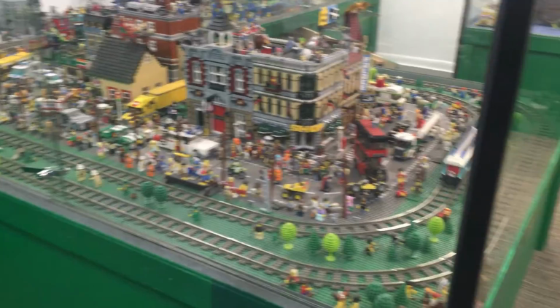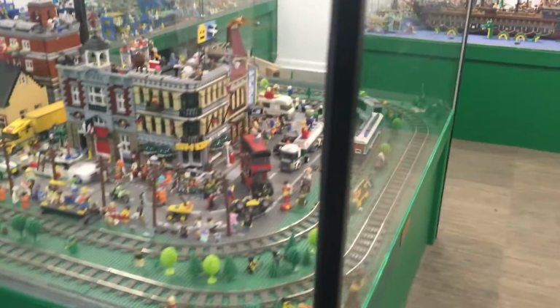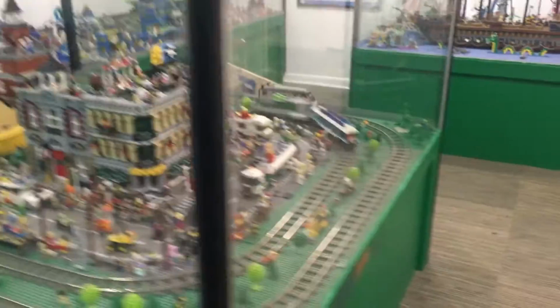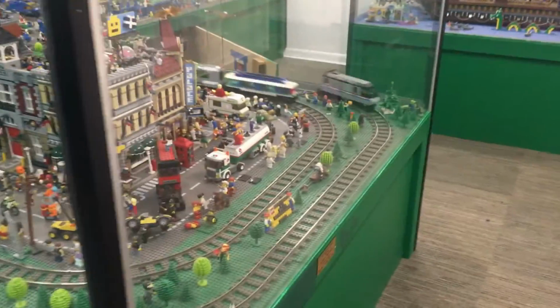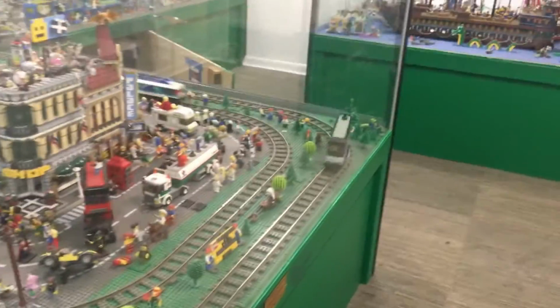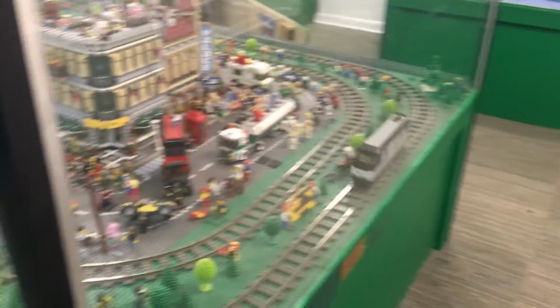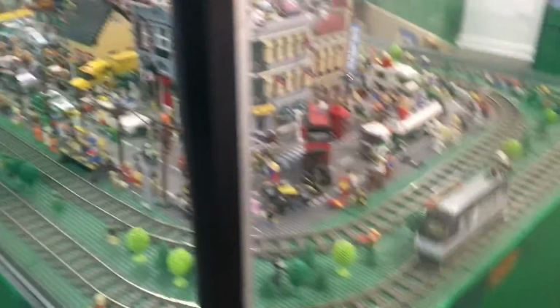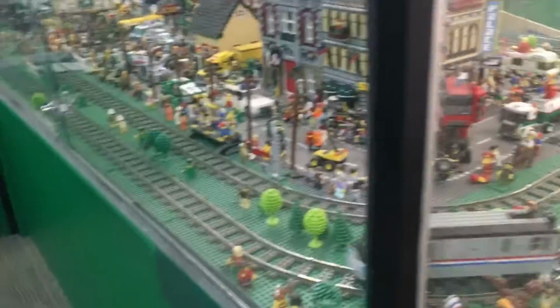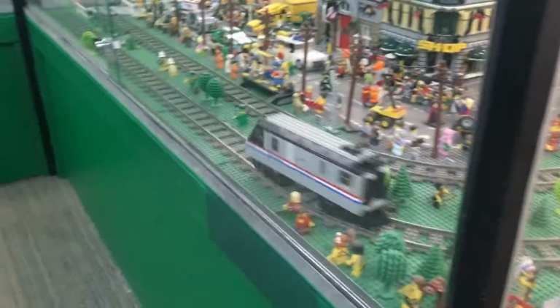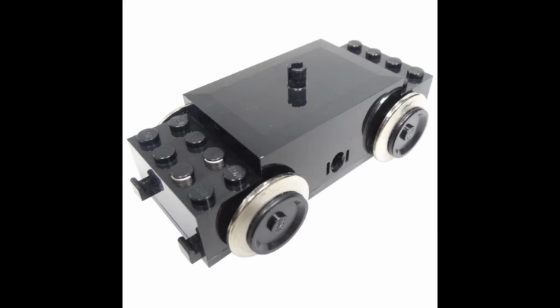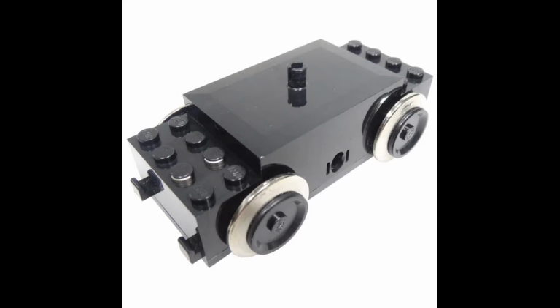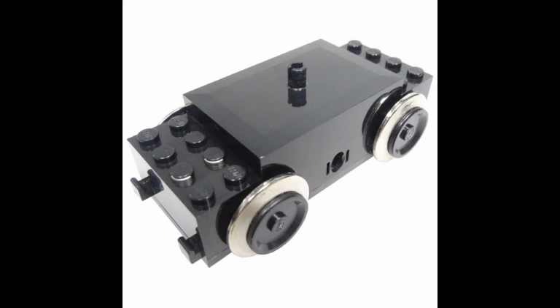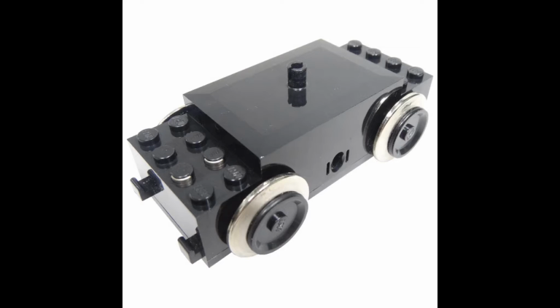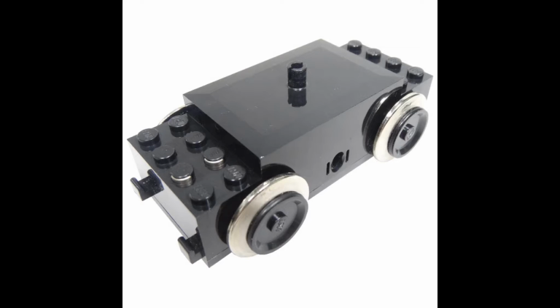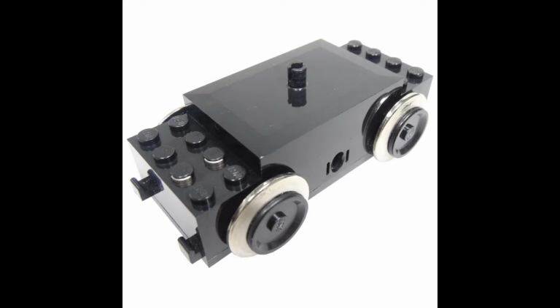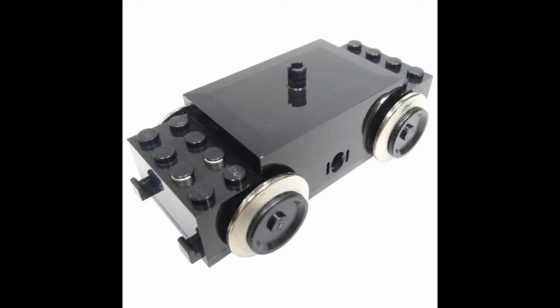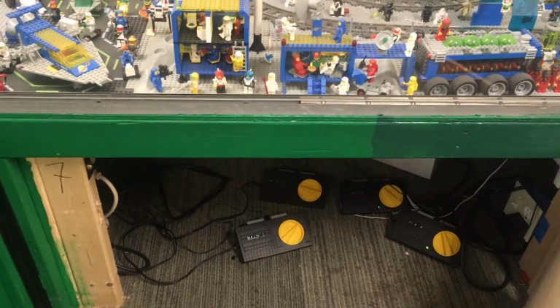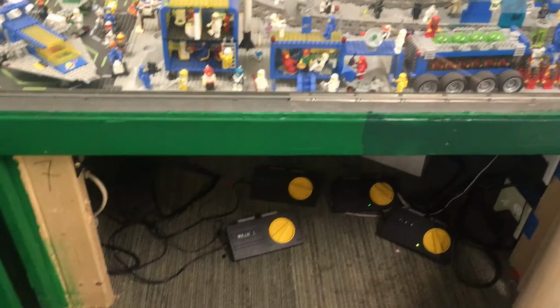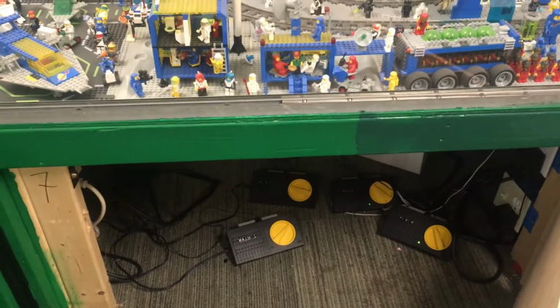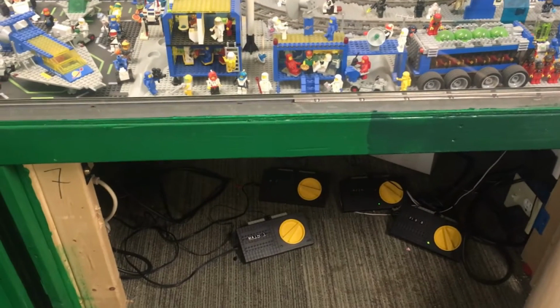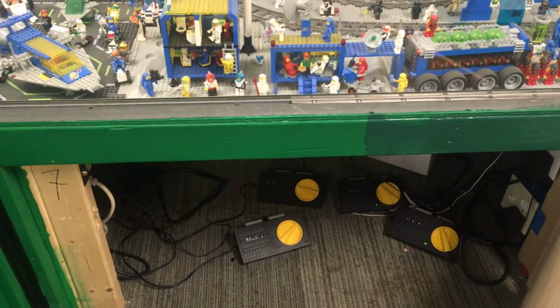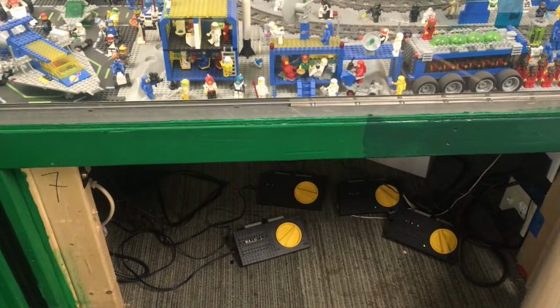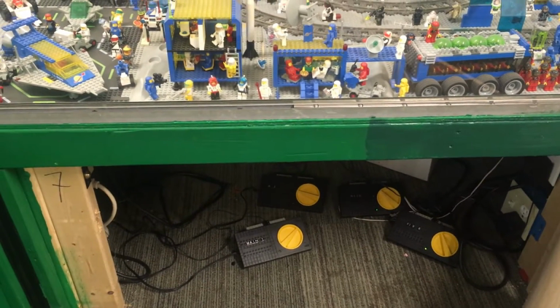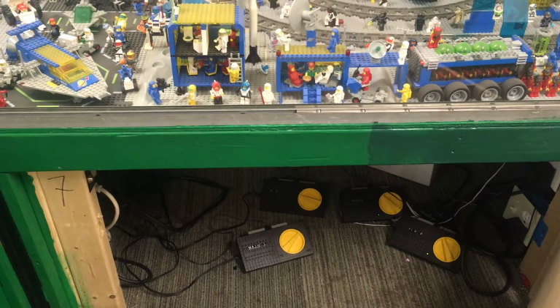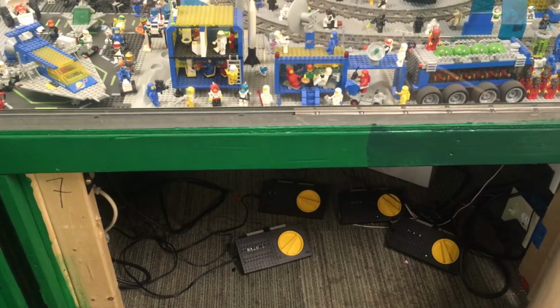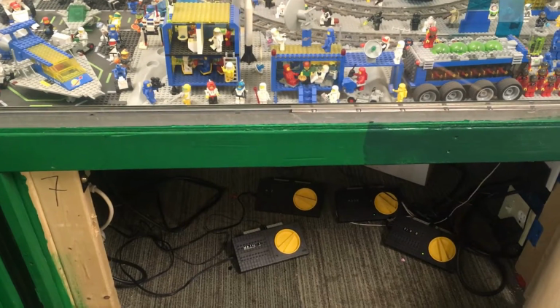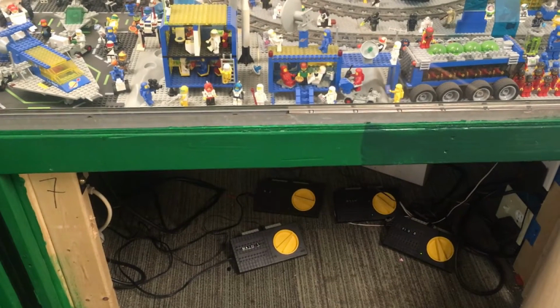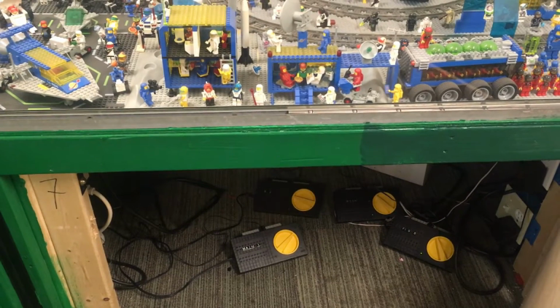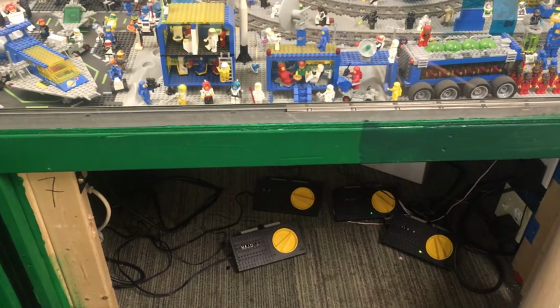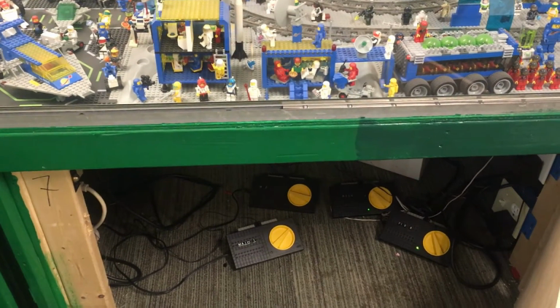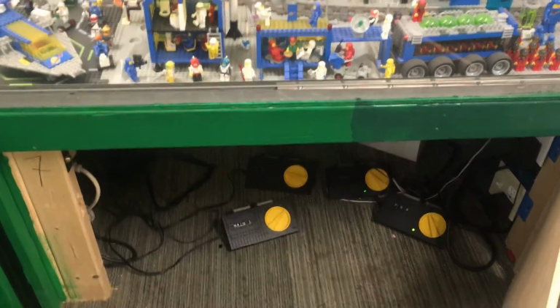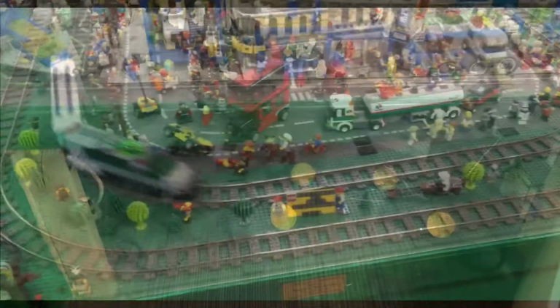Lego first started with a system using metal-topped track that brought power through metal wheels to the electric motor. This system is best for us since we have our trains behind glass and find replacing and charging battery packs to be very inconvenient.